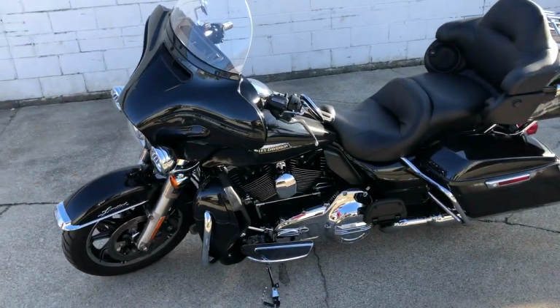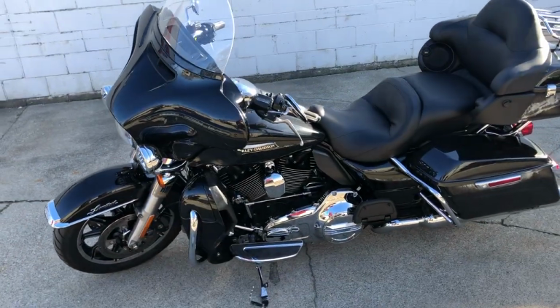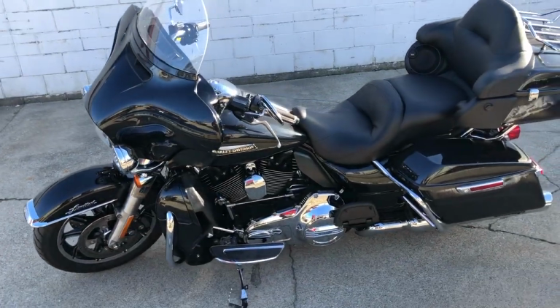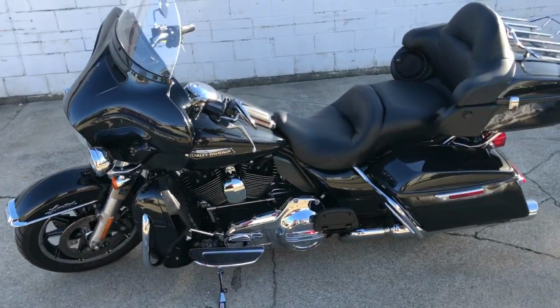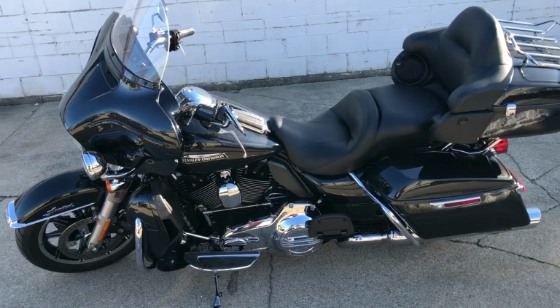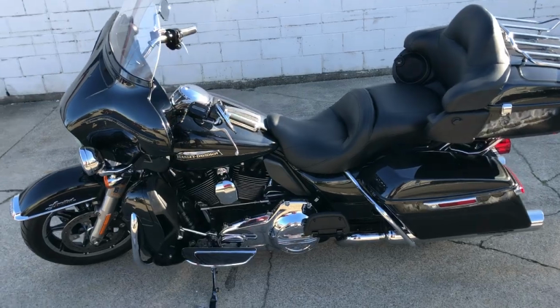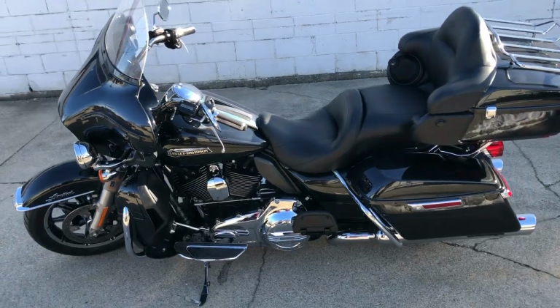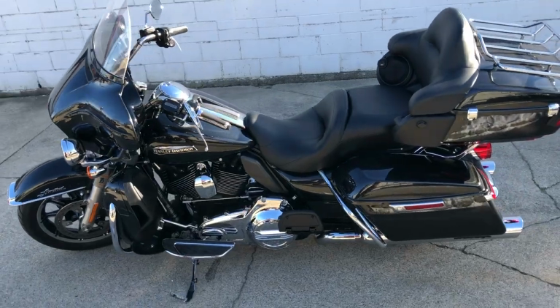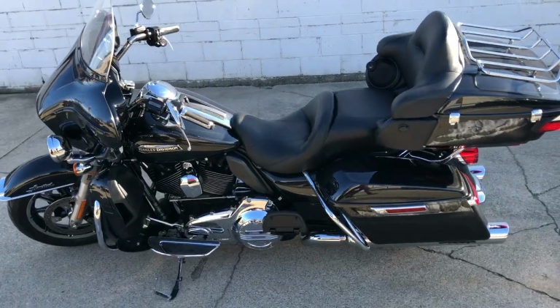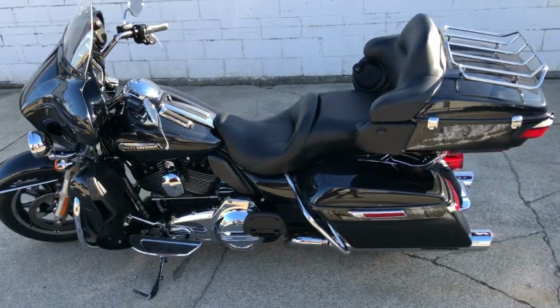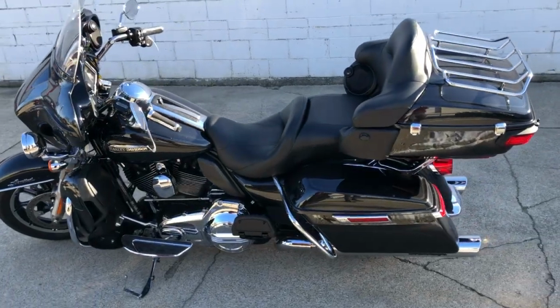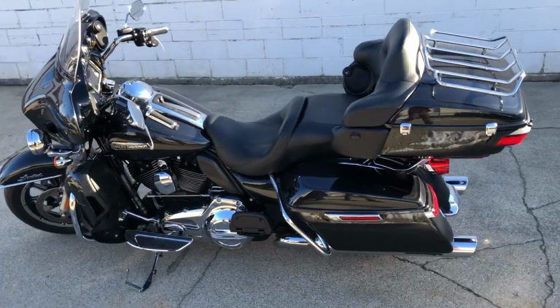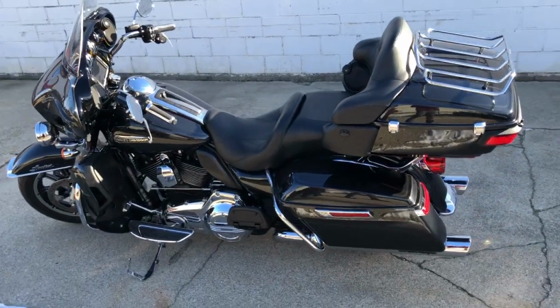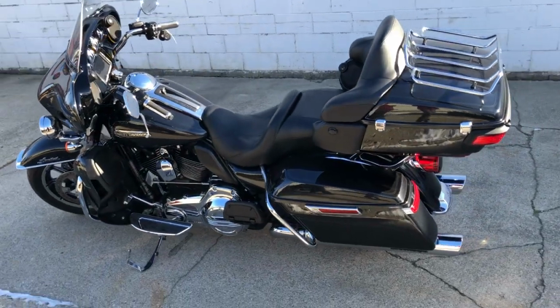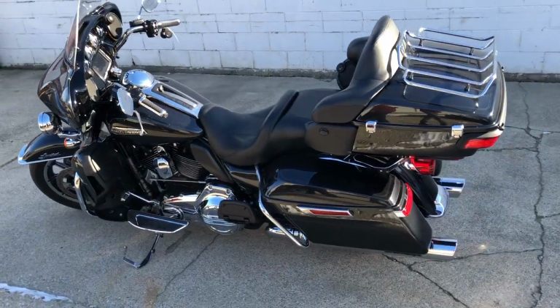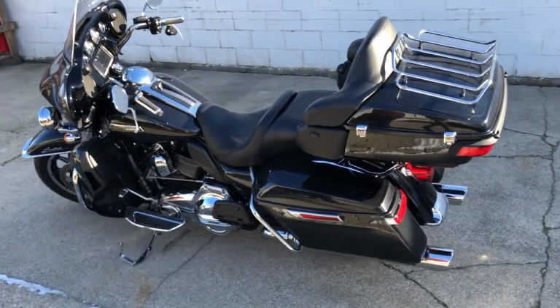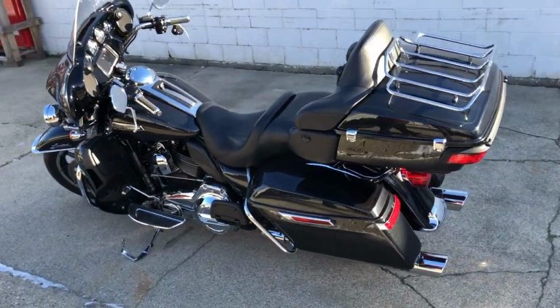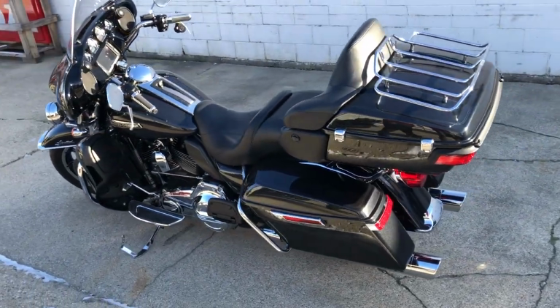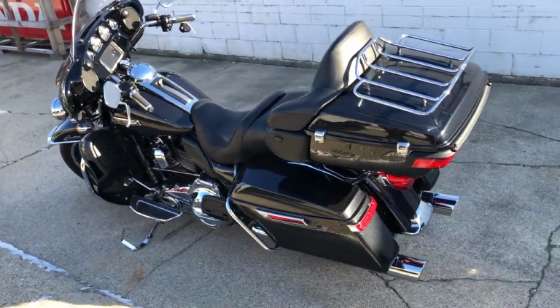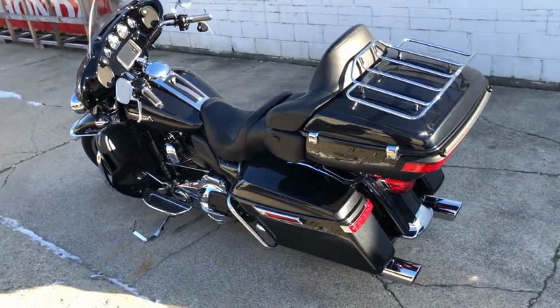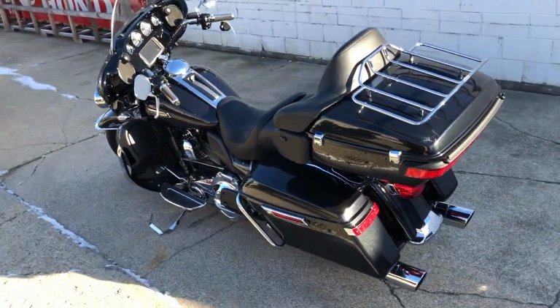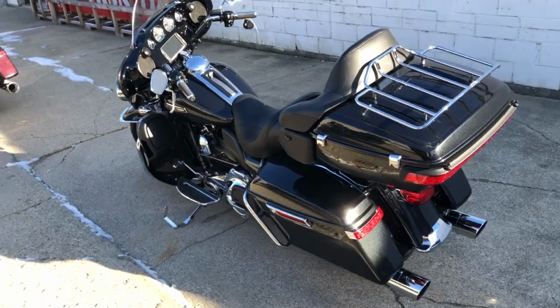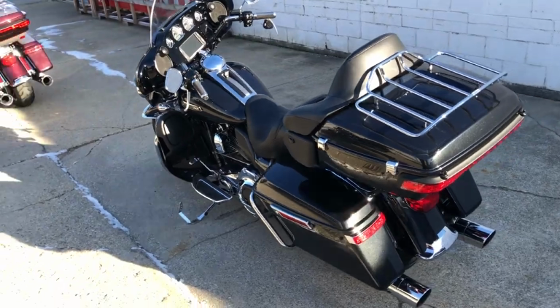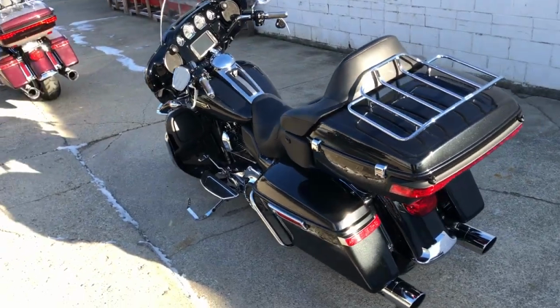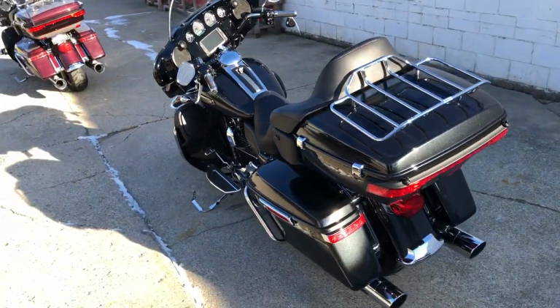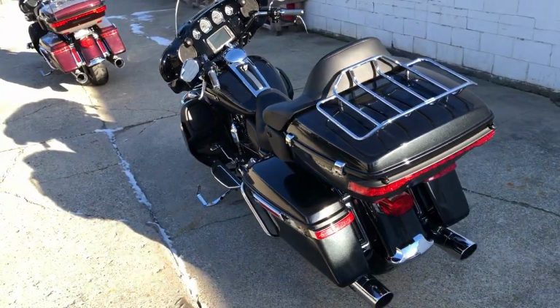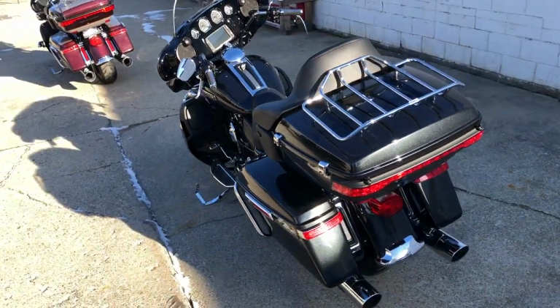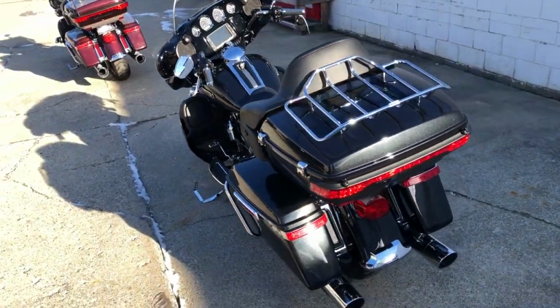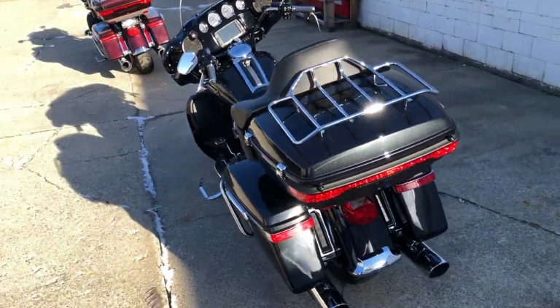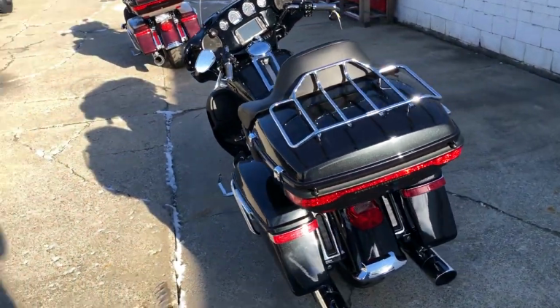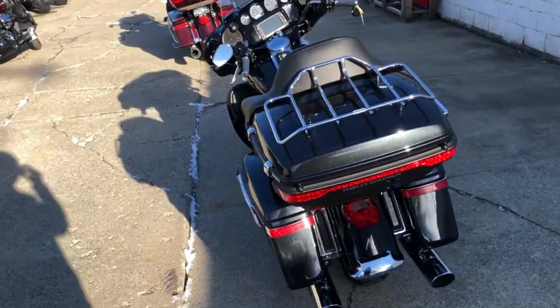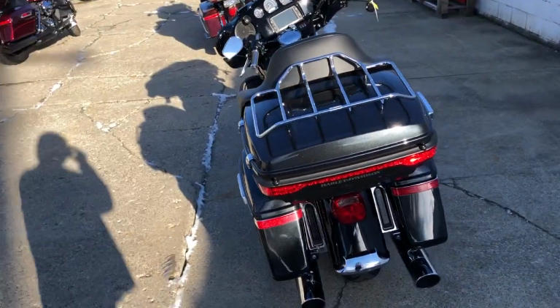Oversized LED screen with navigation, cruise control, heated grips, upgraded floorboards, upgraded lower controls, and some dual Screamin' Eagle exhaust.